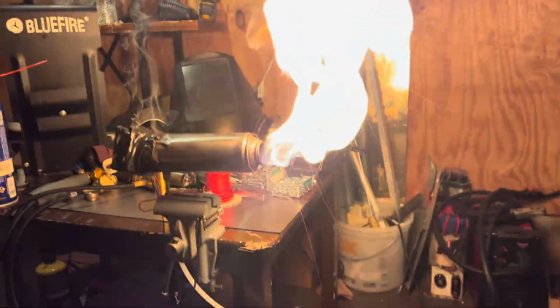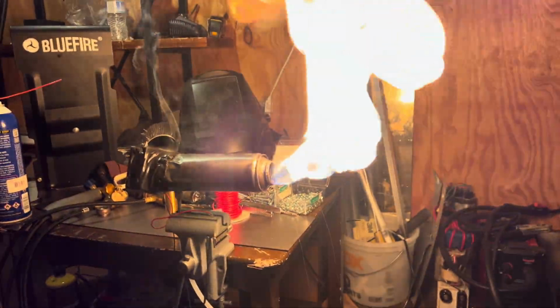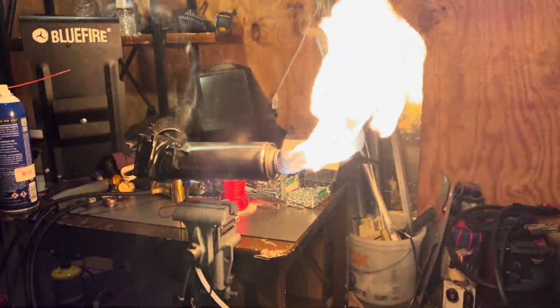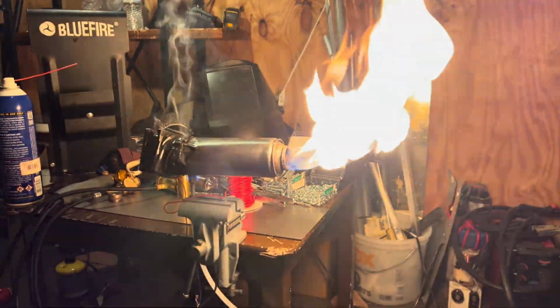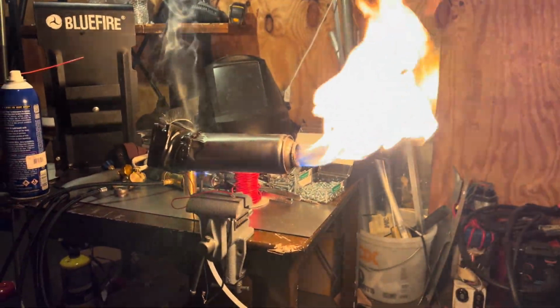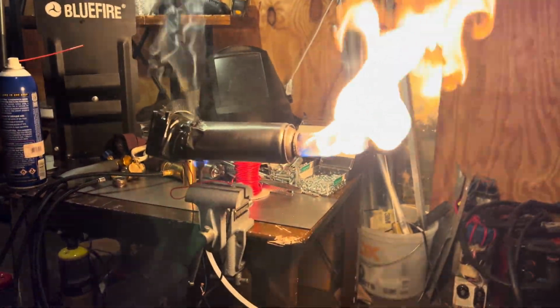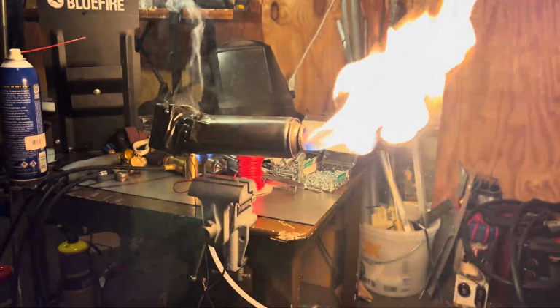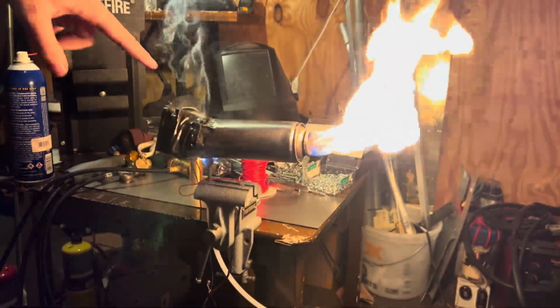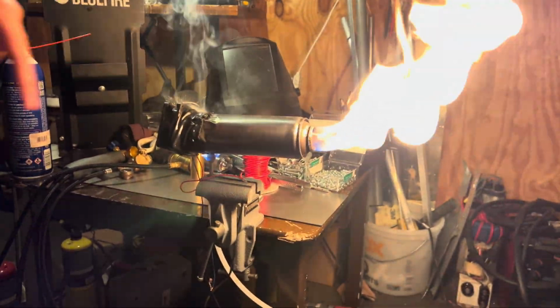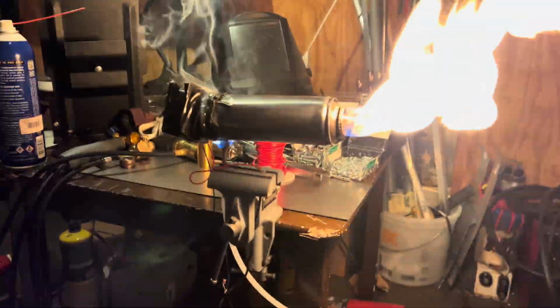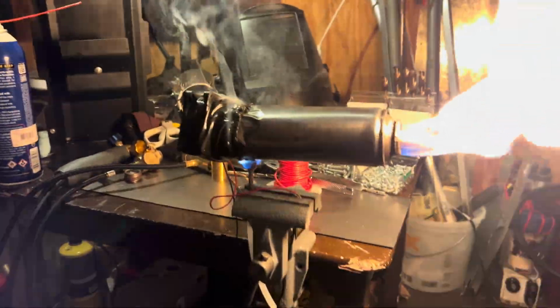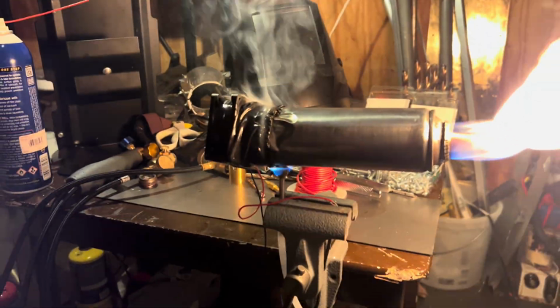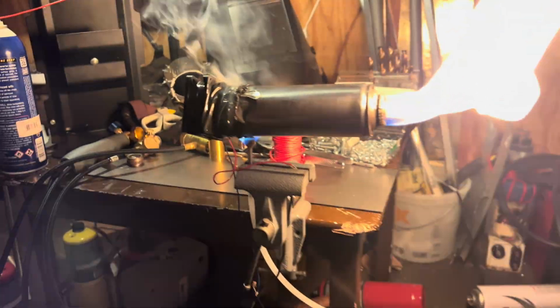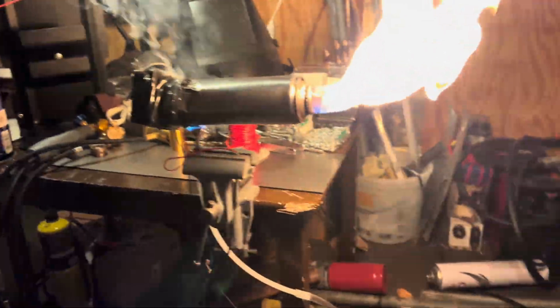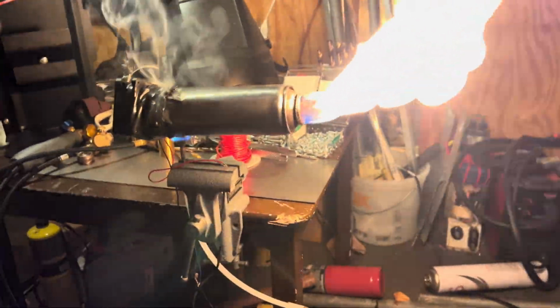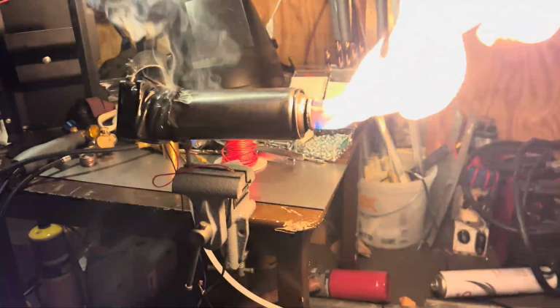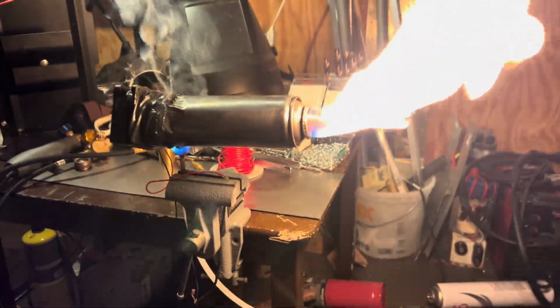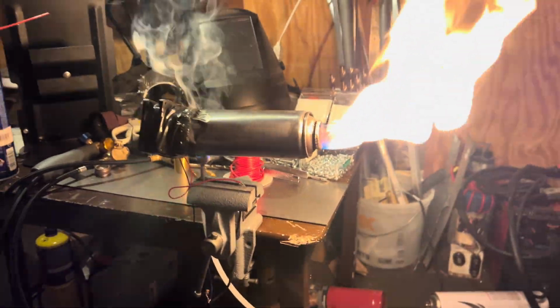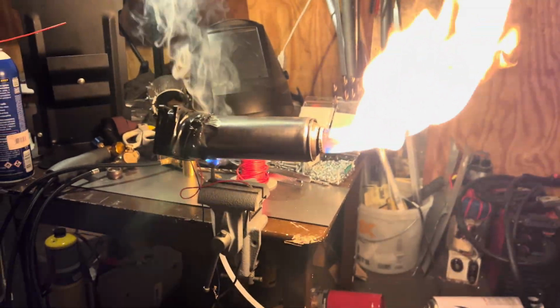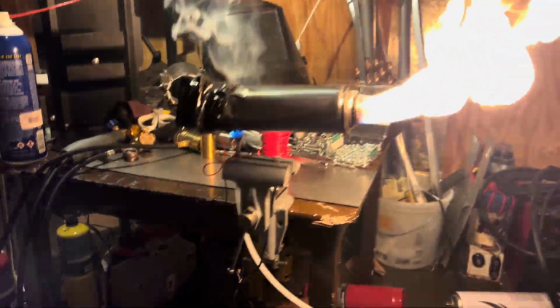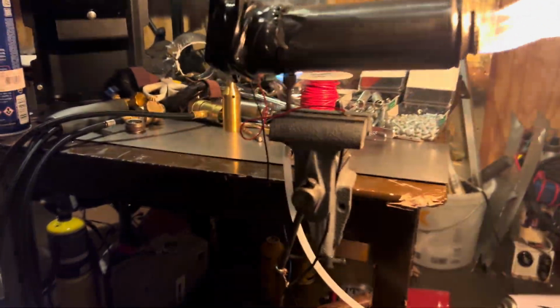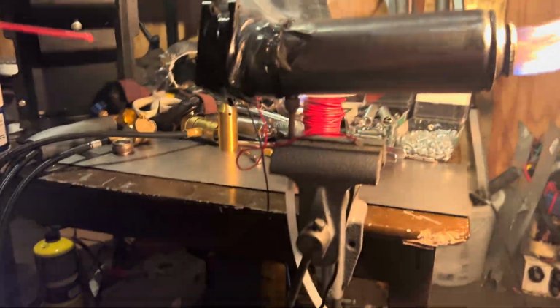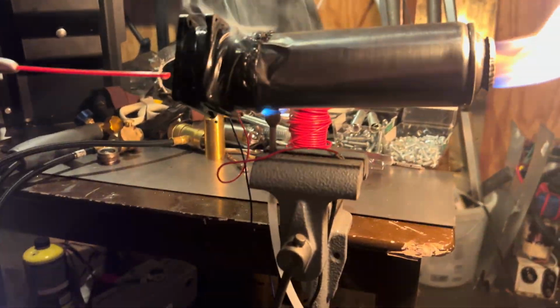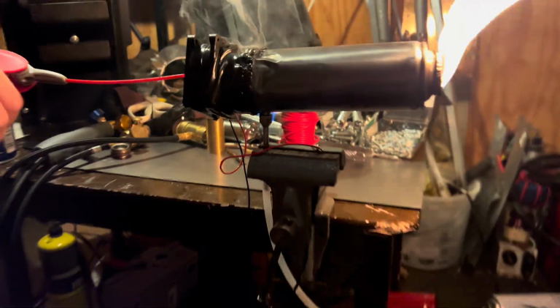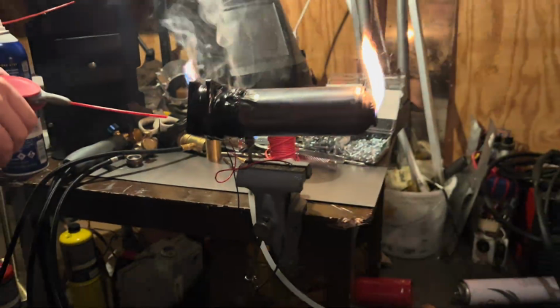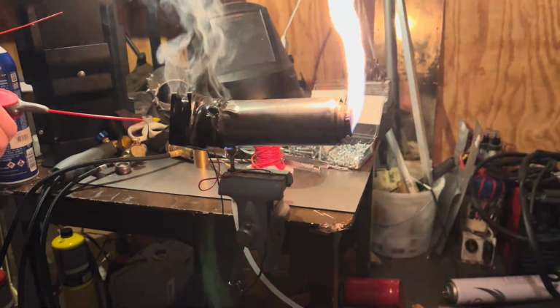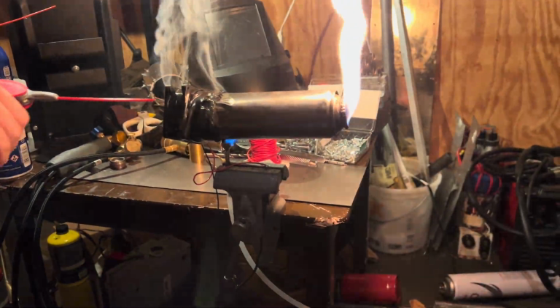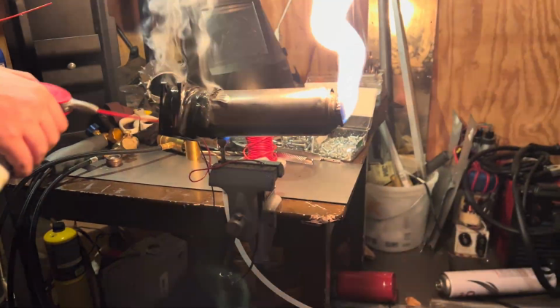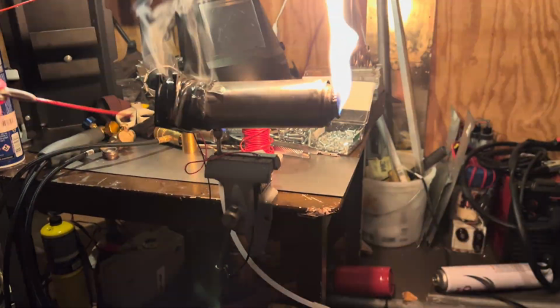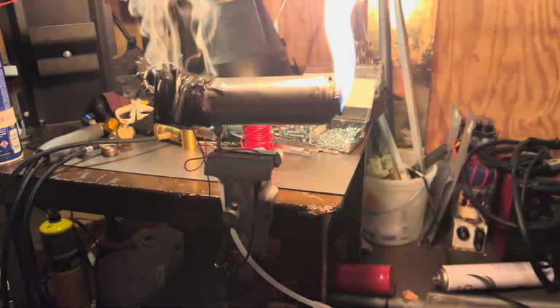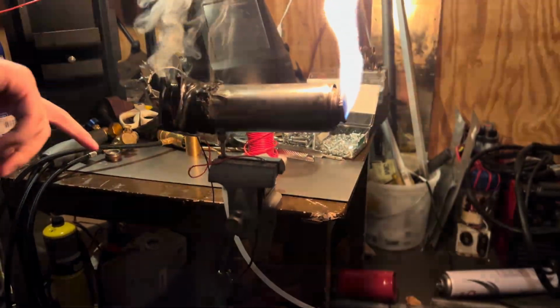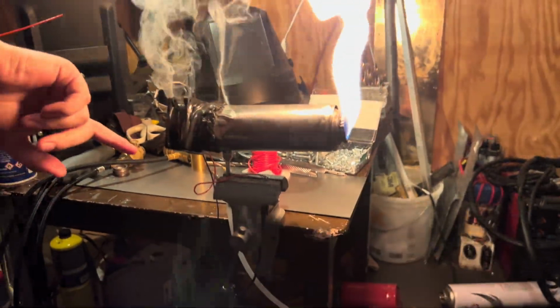It's going up in flames! It's melting — the engine is falling apart. Oh look at the bottom, the fuel line — it gave out, it gave out, it's going!